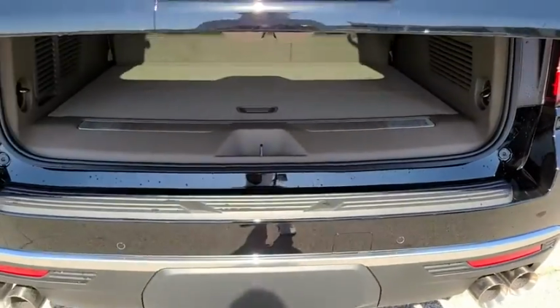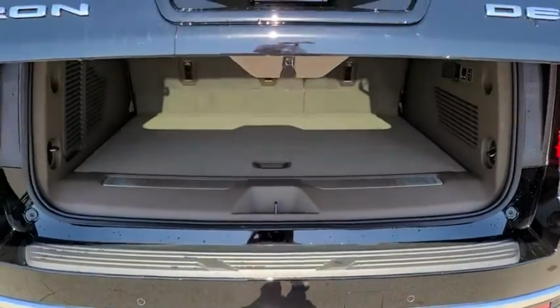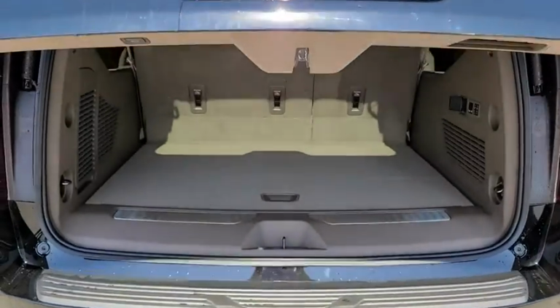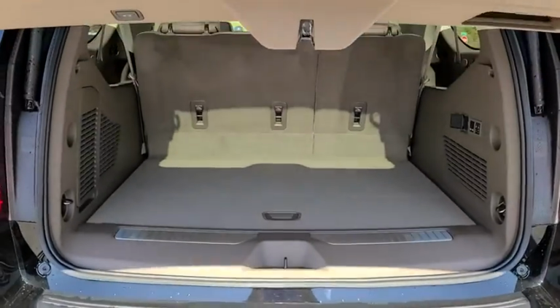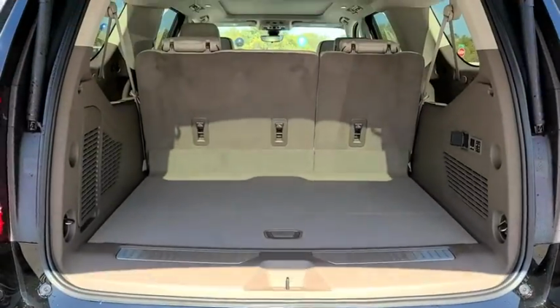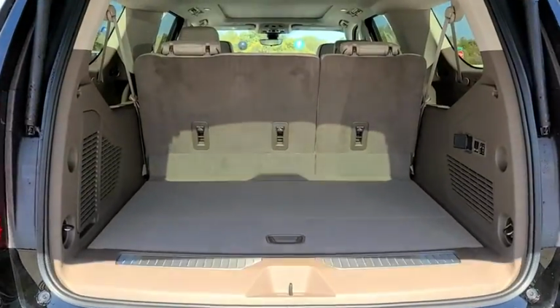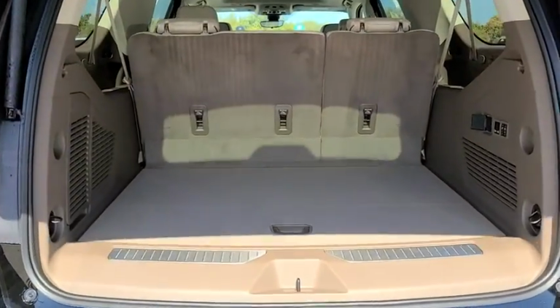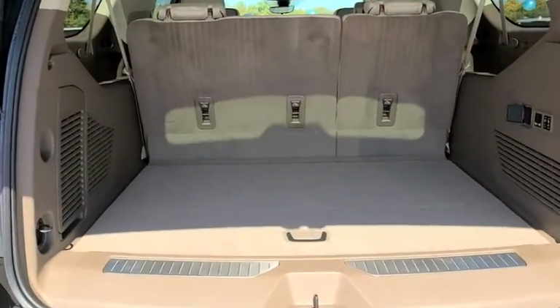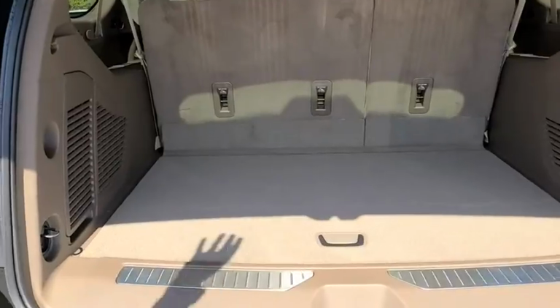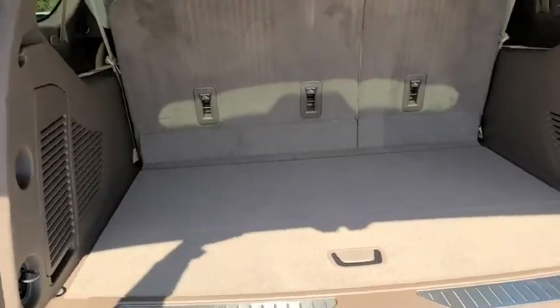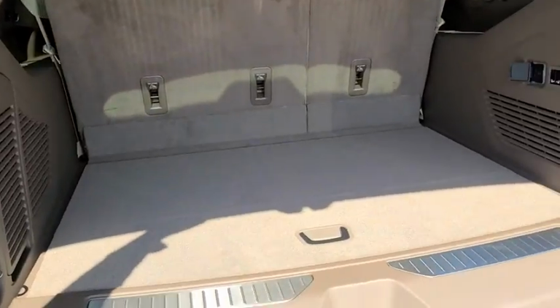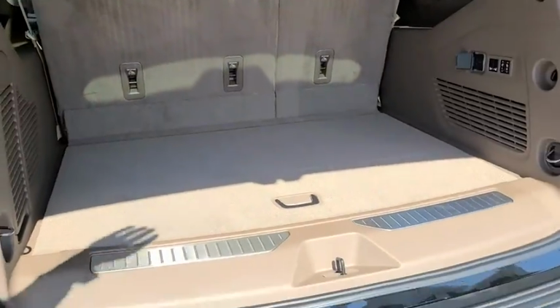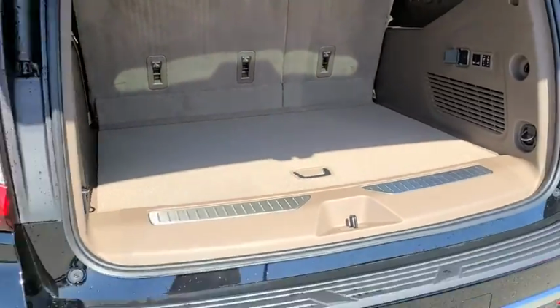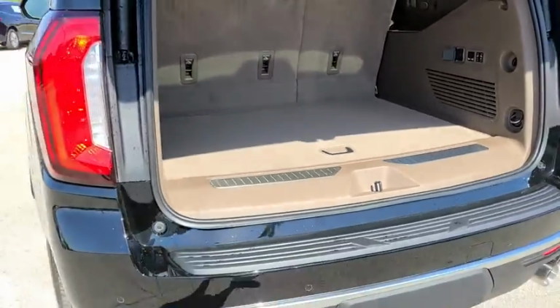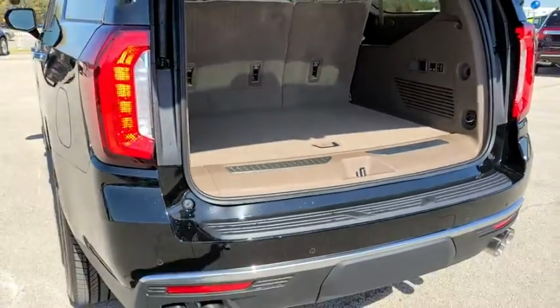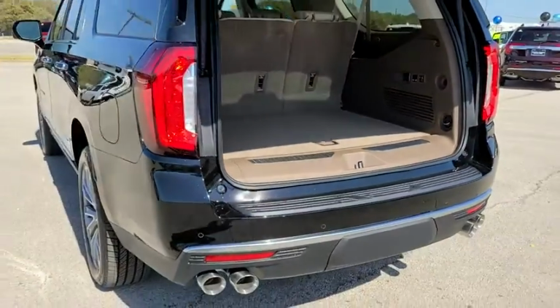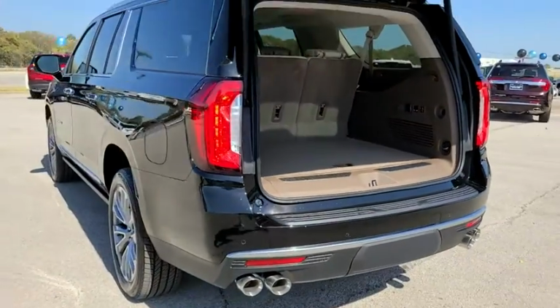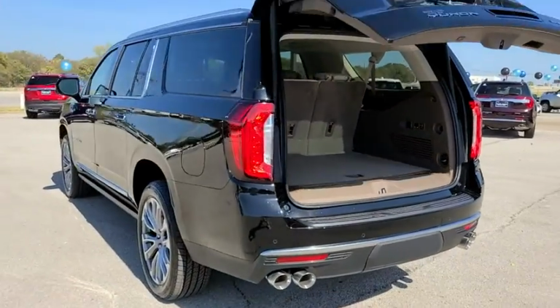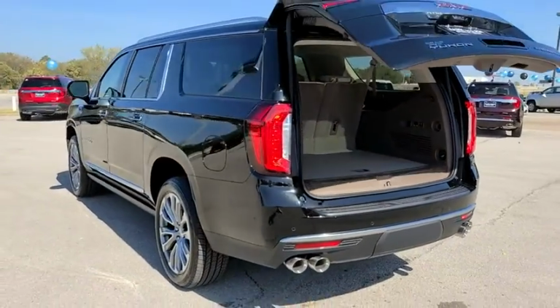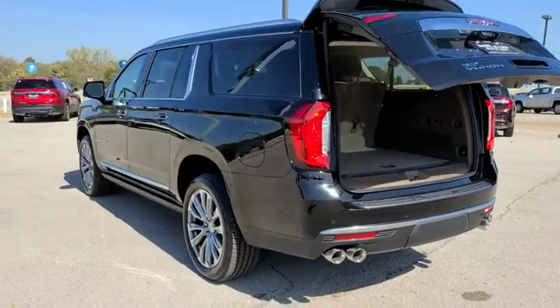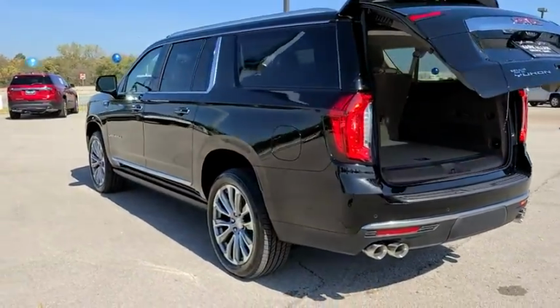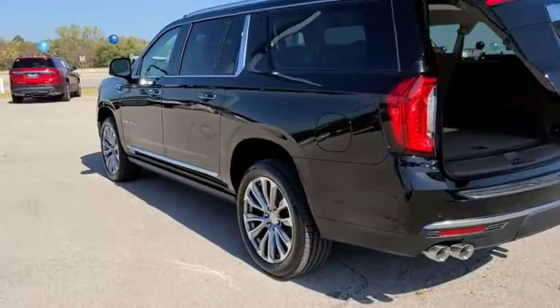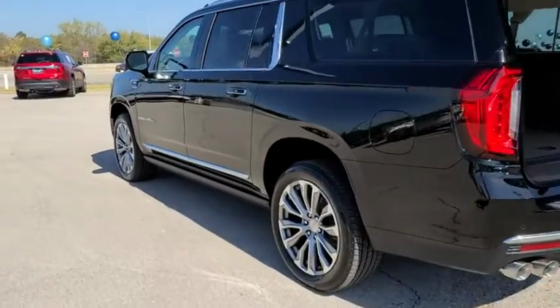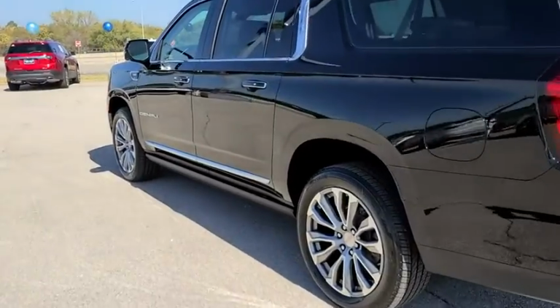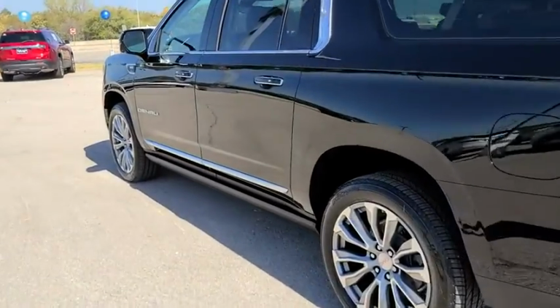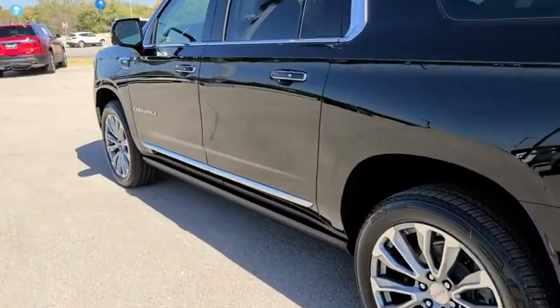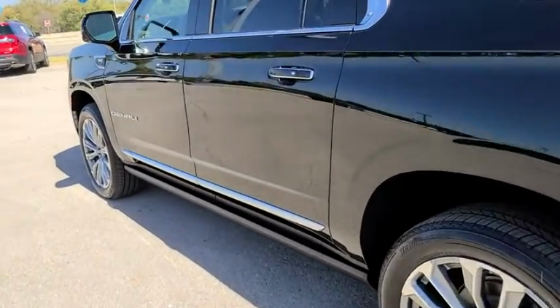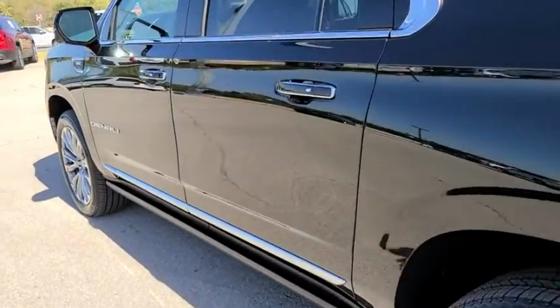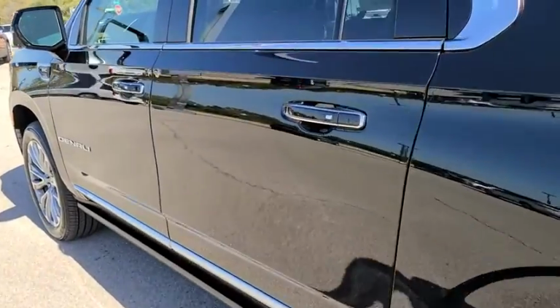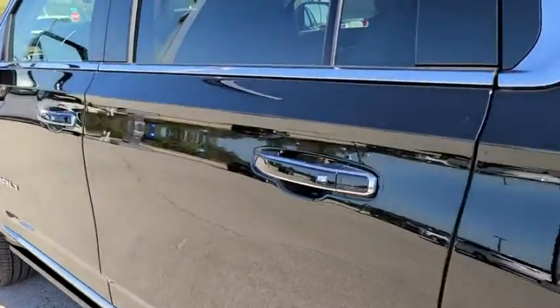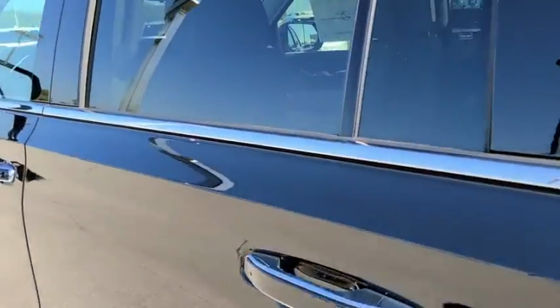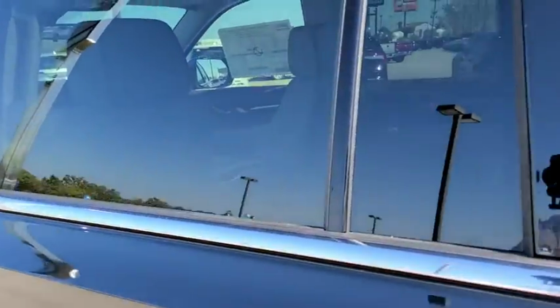Universal garage door opener. Power windows. Fog lights. Compass. Security system. Electronic stability control. Trip computer. Rear window defroster. Heated front driver and passenger seats.